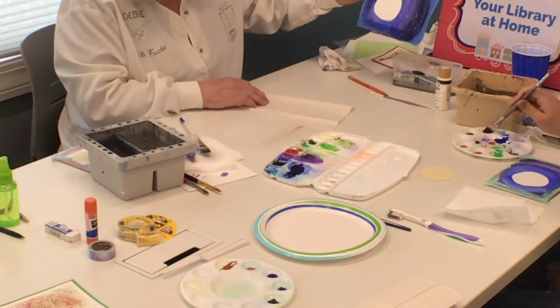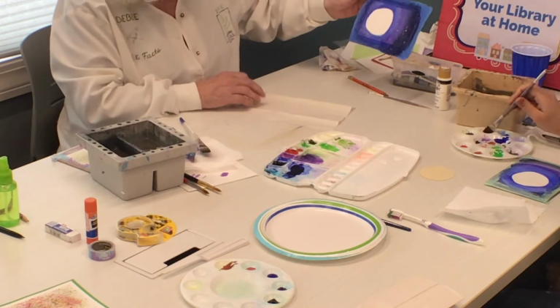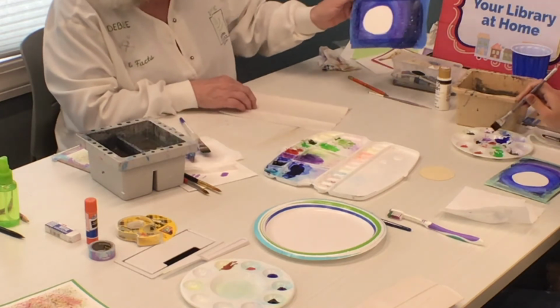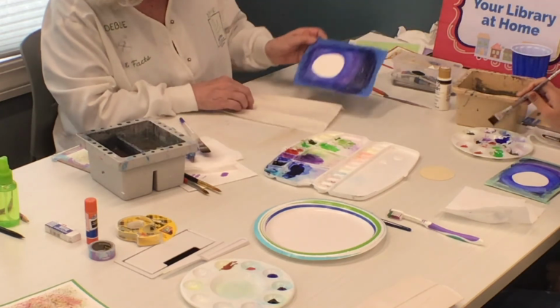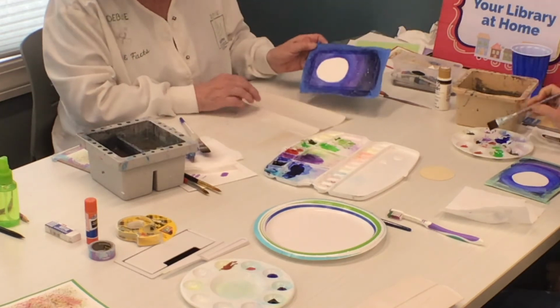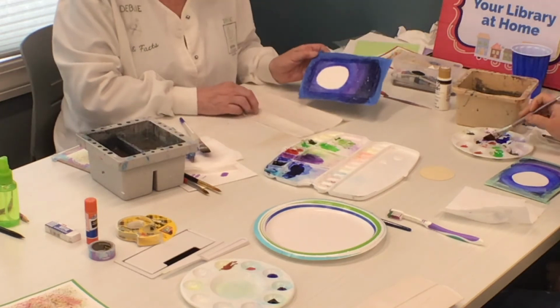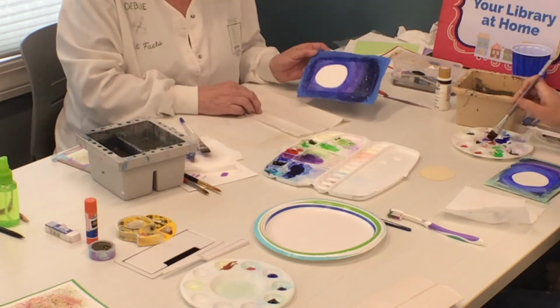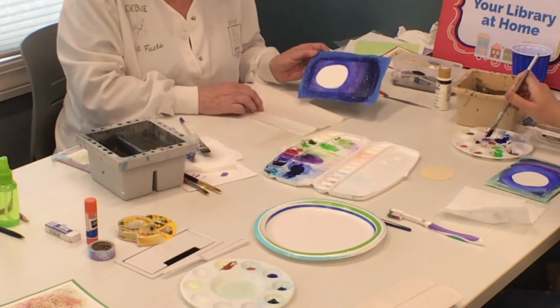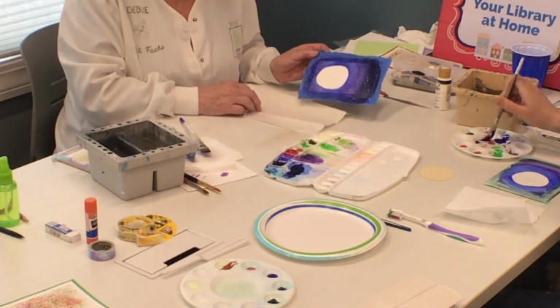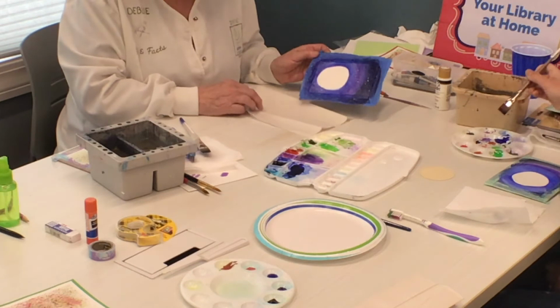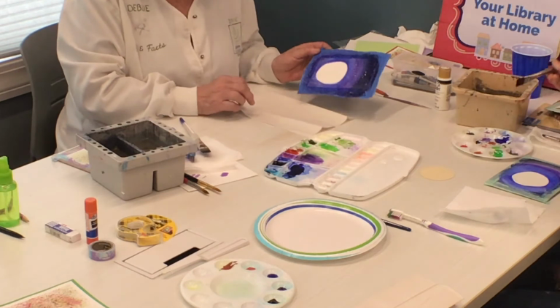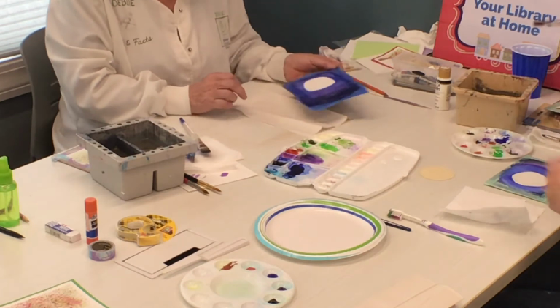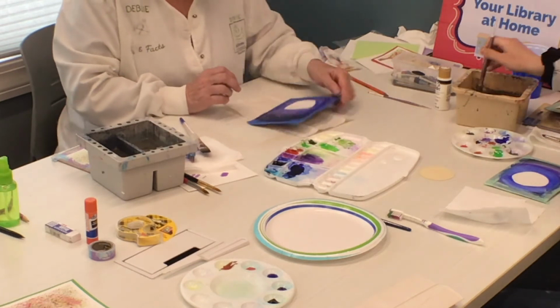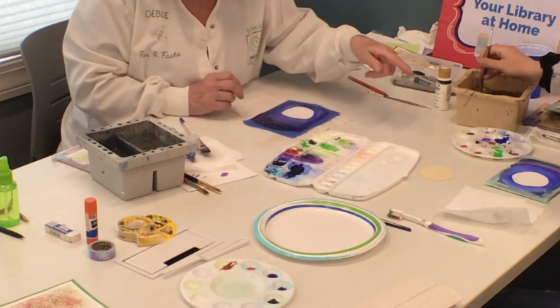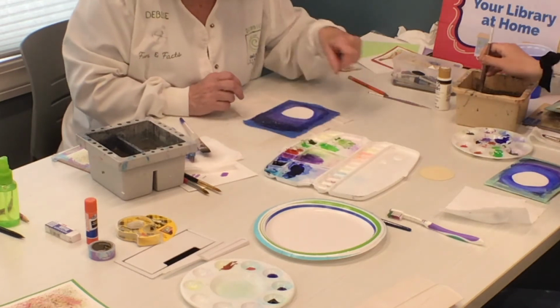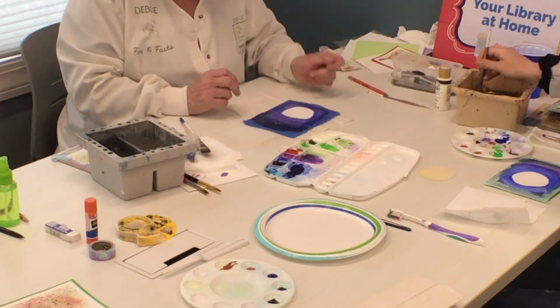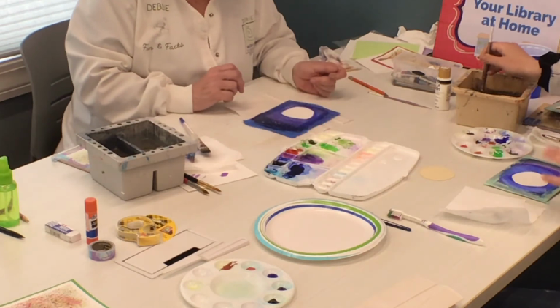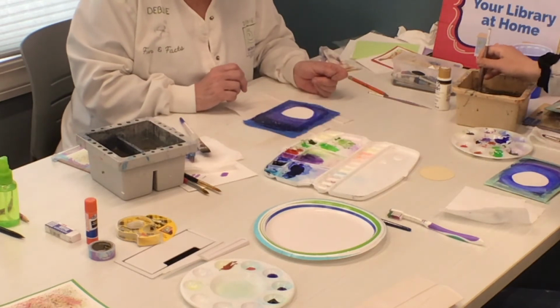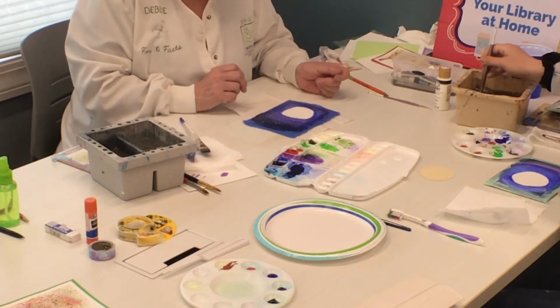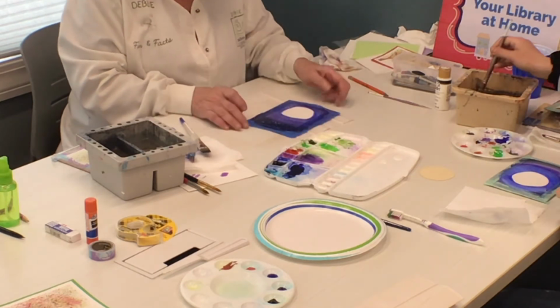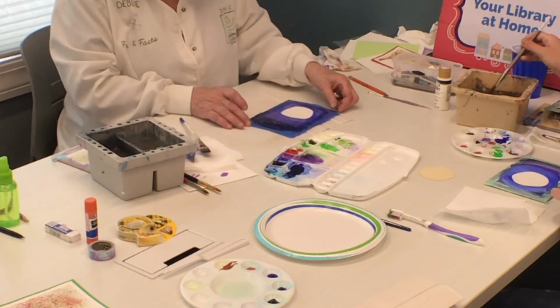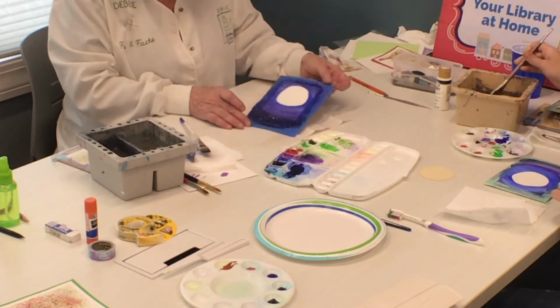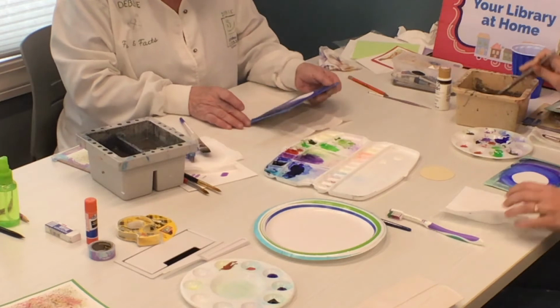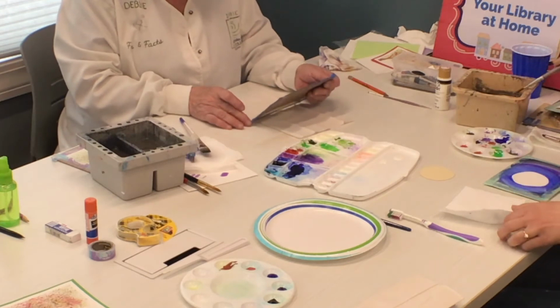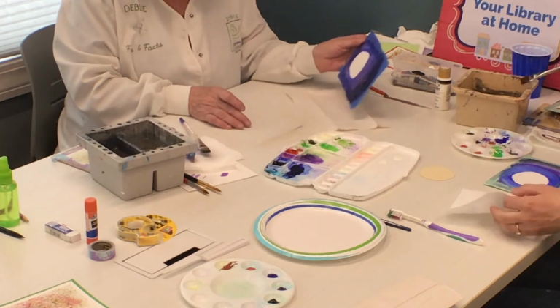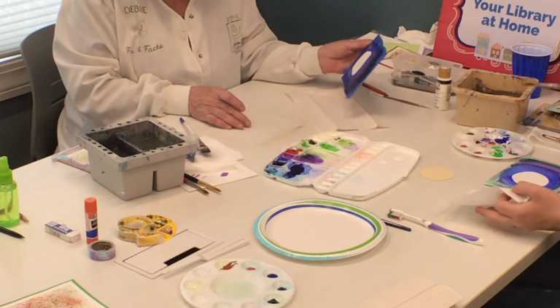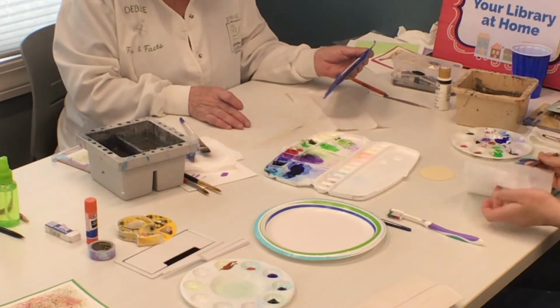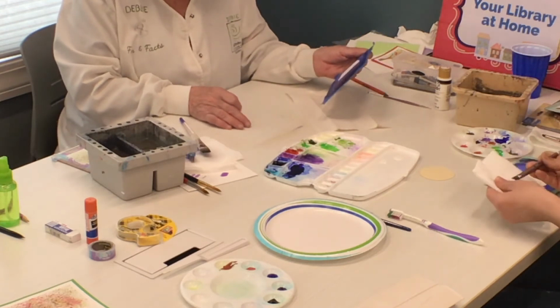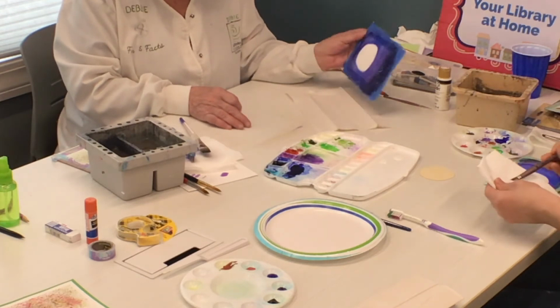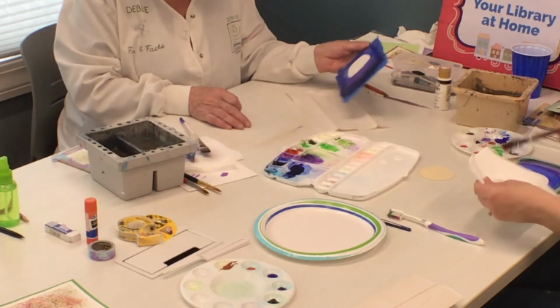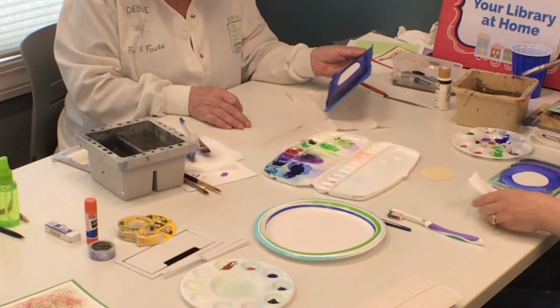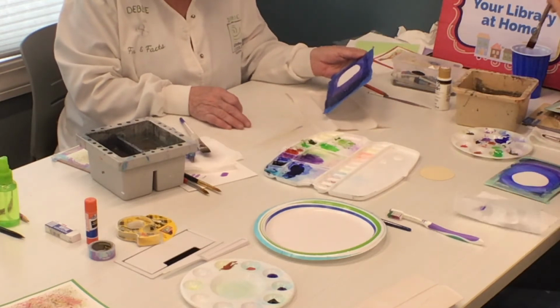Also, if you look at my moon, right now my moon's not very round, so we'll fix it. Your moon is good and round. But the moon's not going to be round in the sky anyway. So we're going to let this dry again.